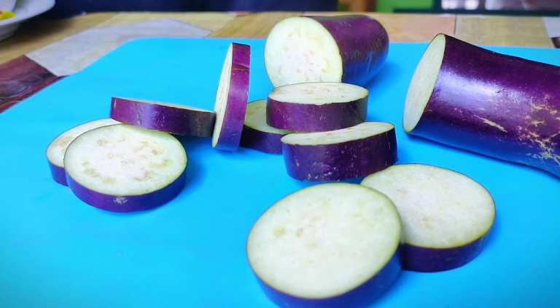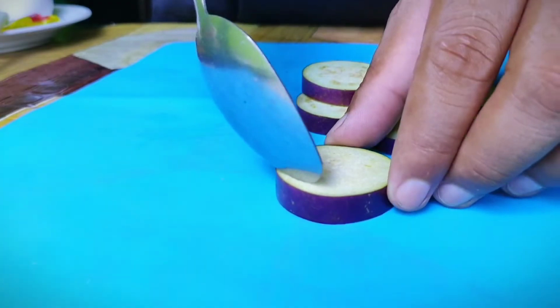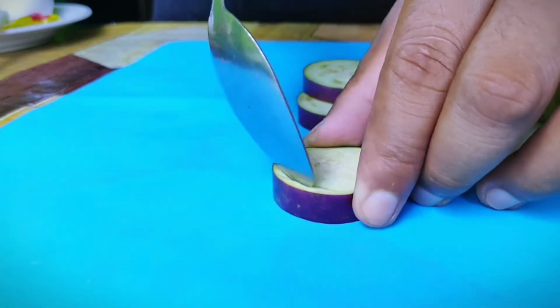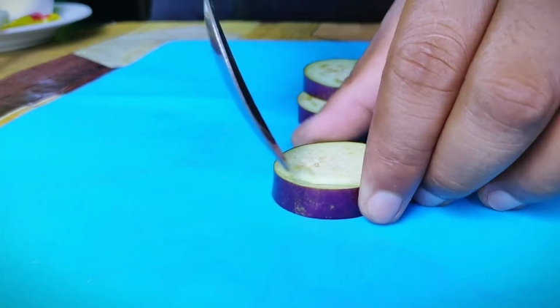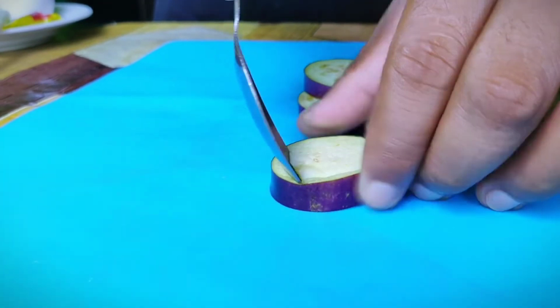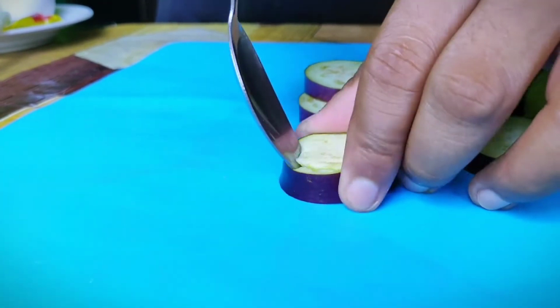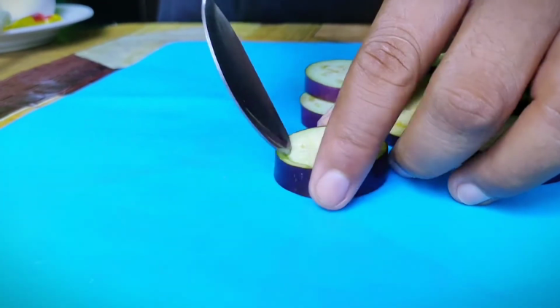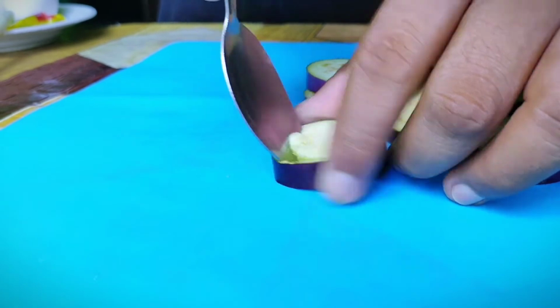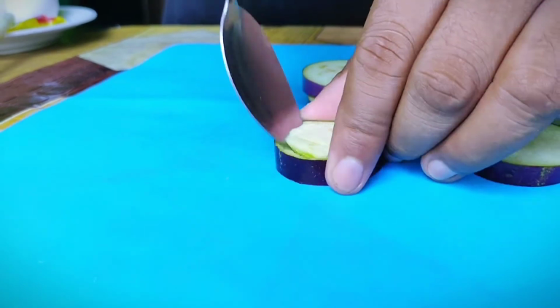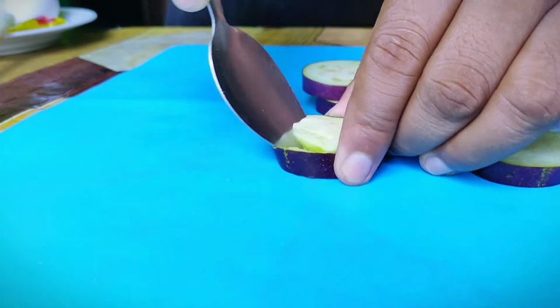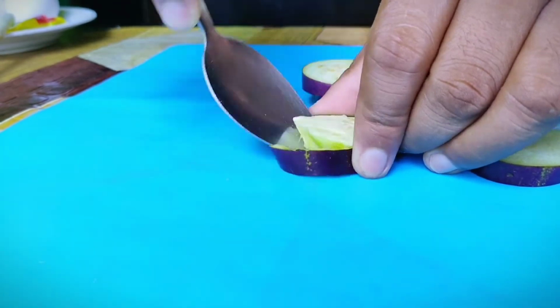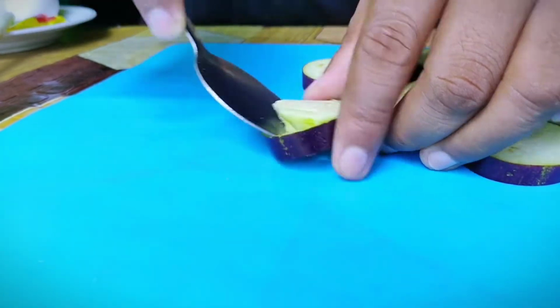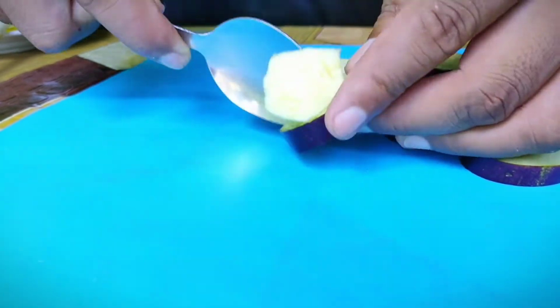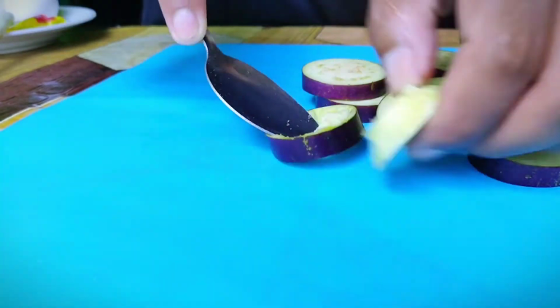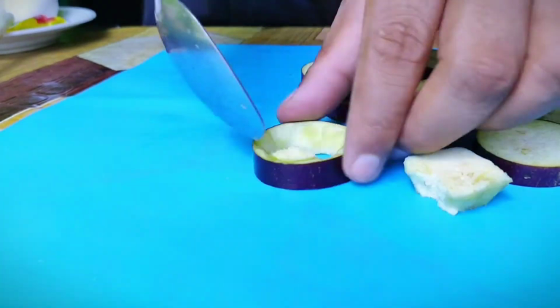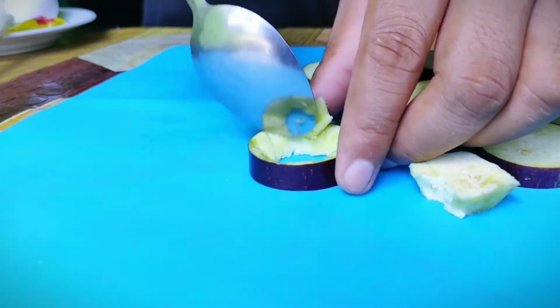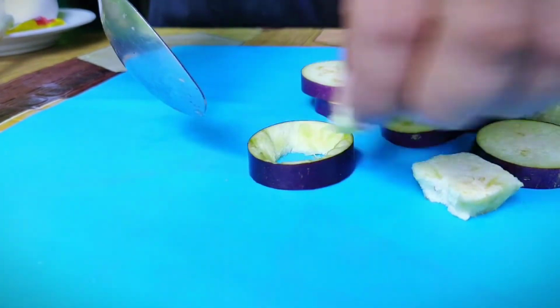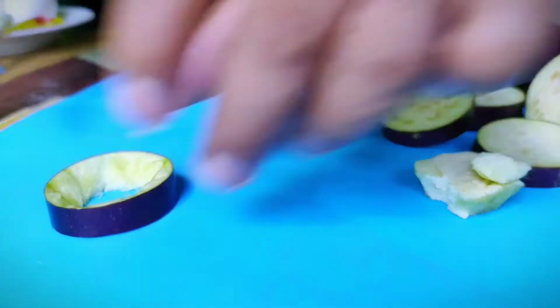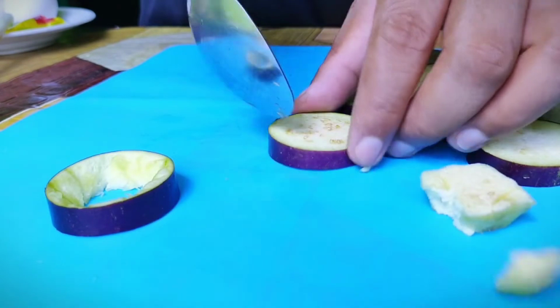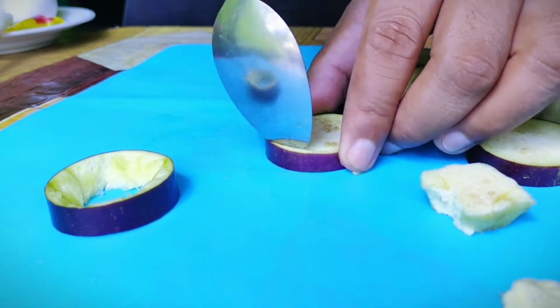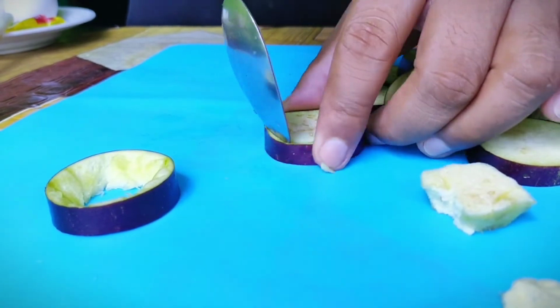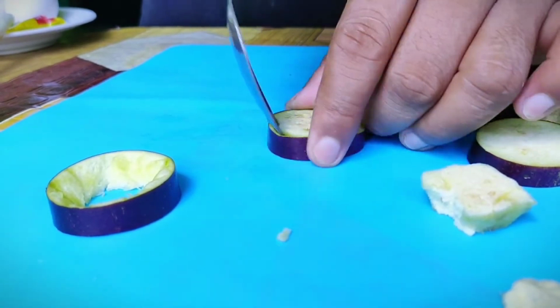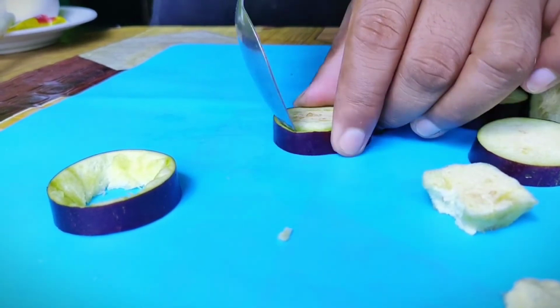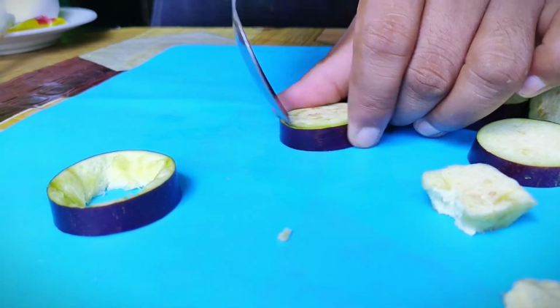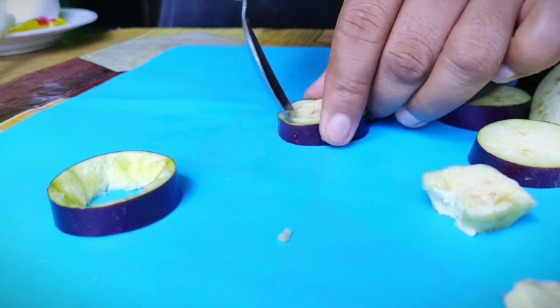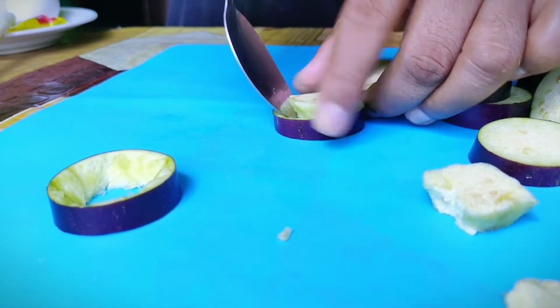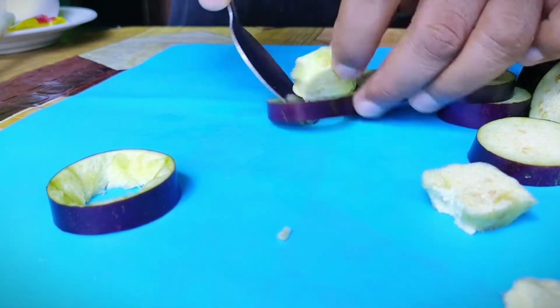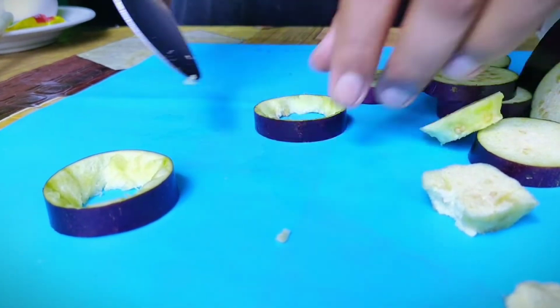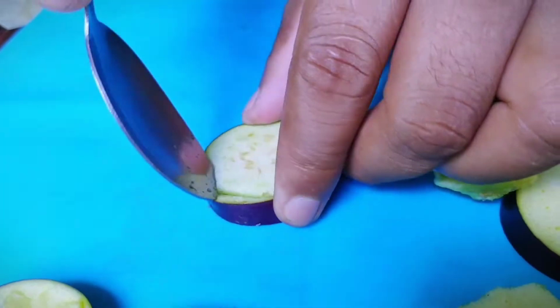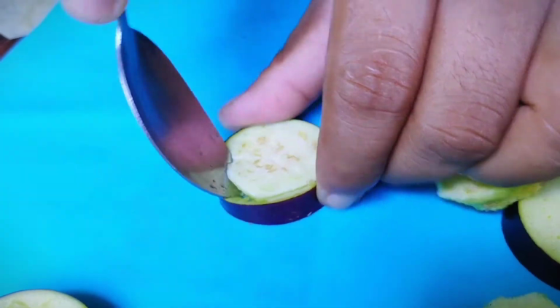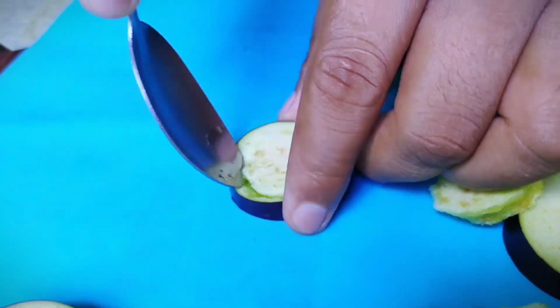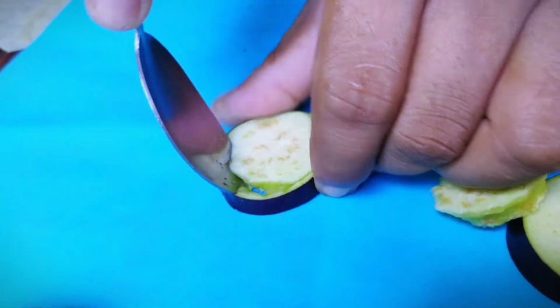So ang susunod natin gagawin ay gagawin natin ng bilog ang mga hiniwang talong gamit ang kutsara katulad nito. Ipagpatuloy lang natin hanggang sa matapos ang lahat ng ating mga hiniwang talong.